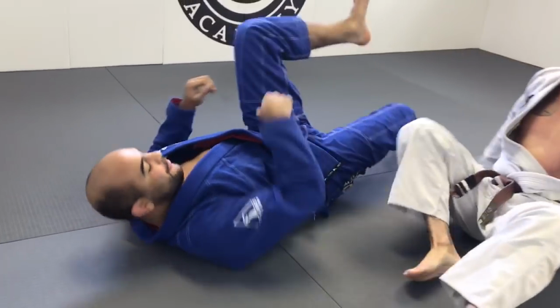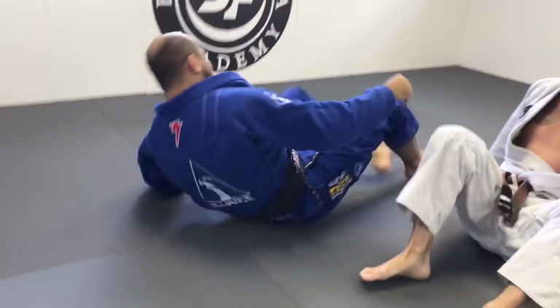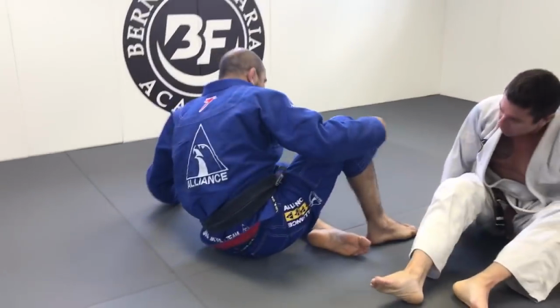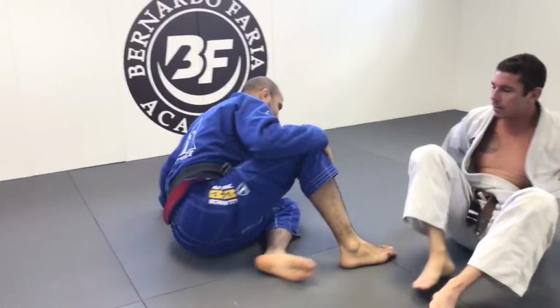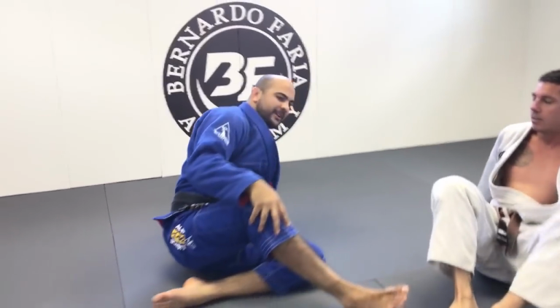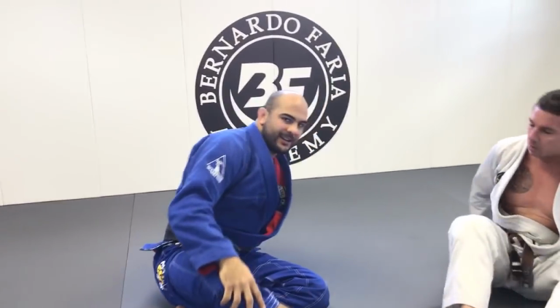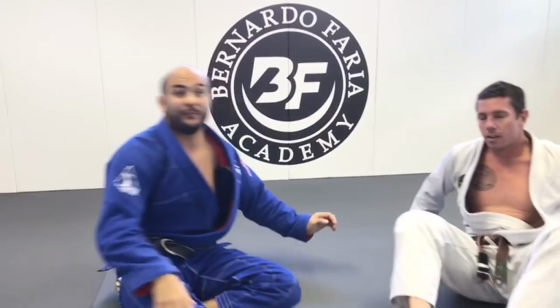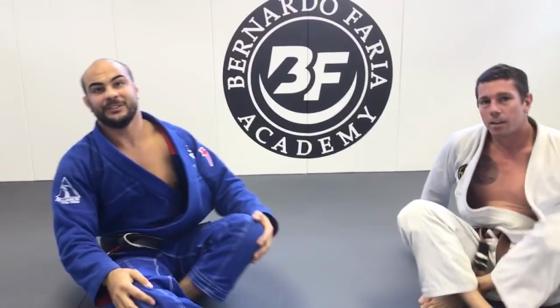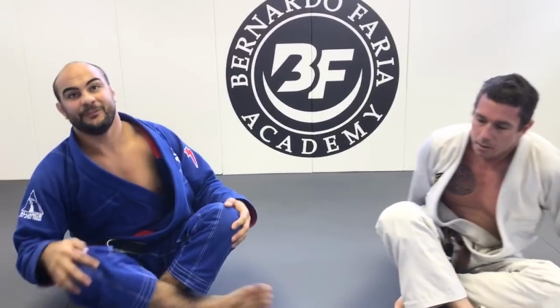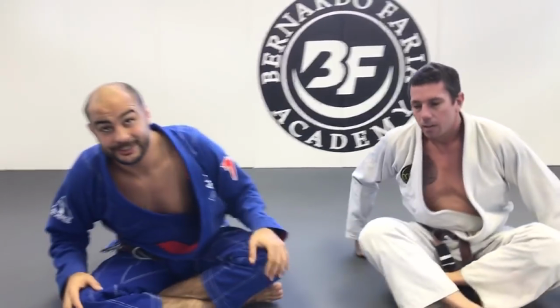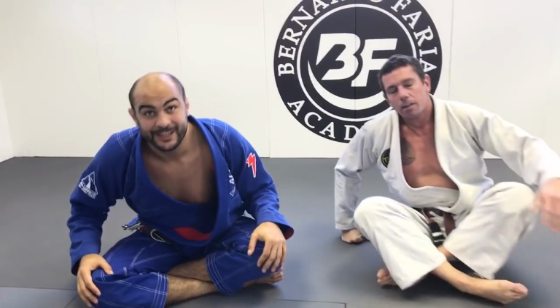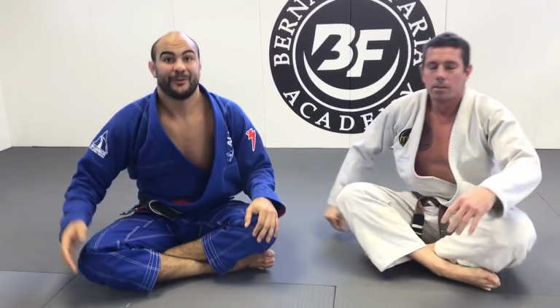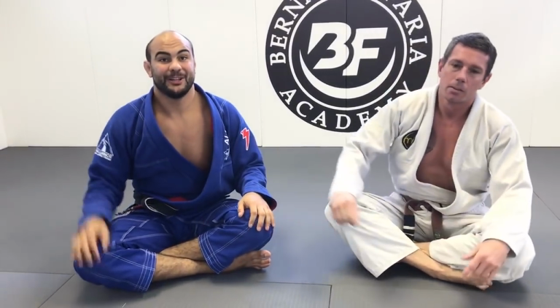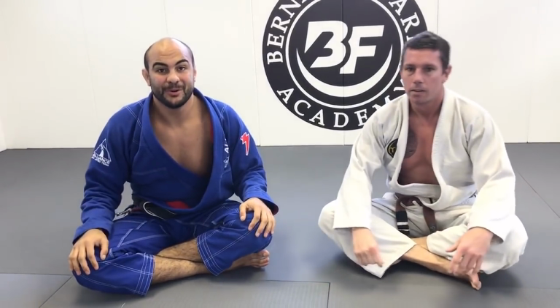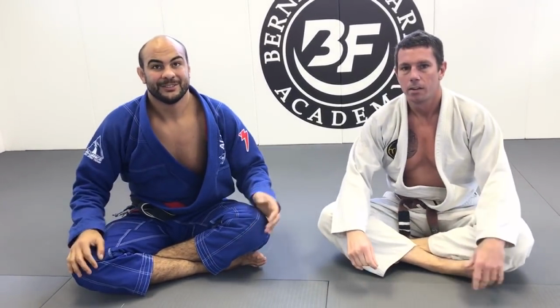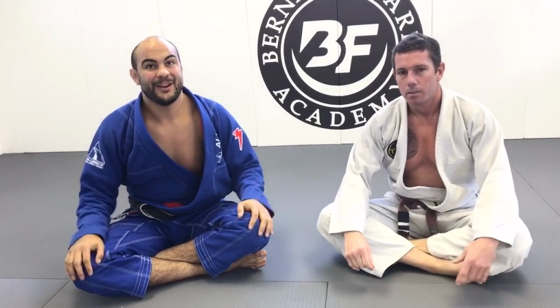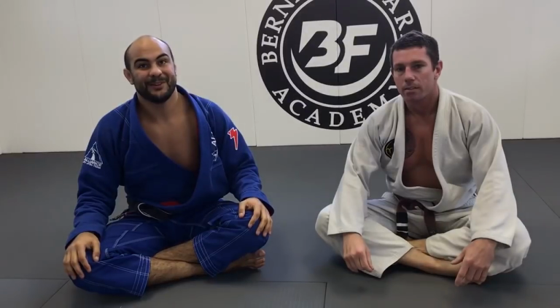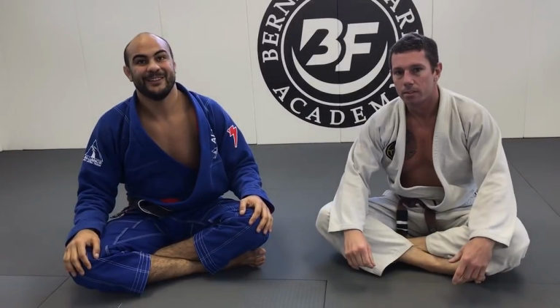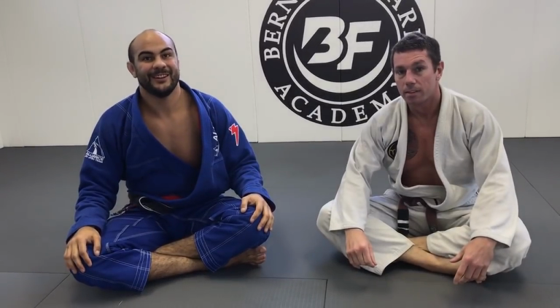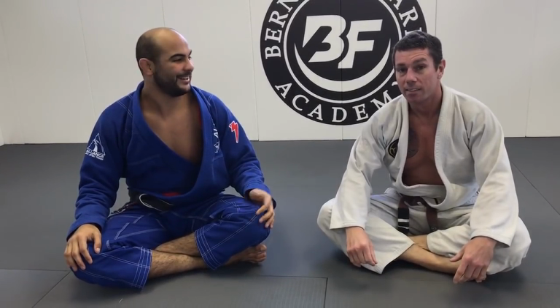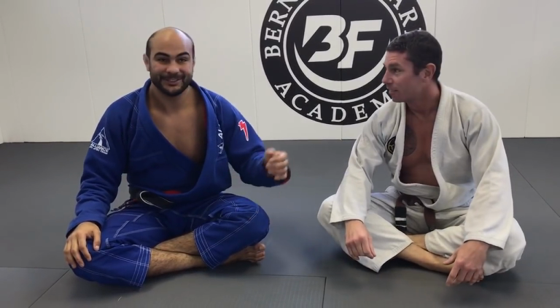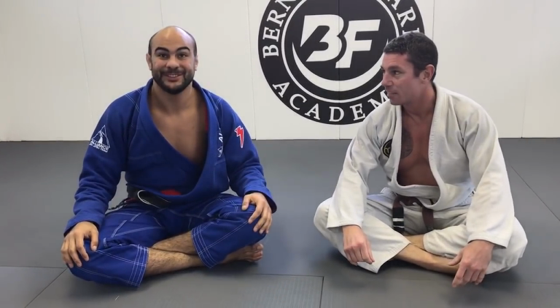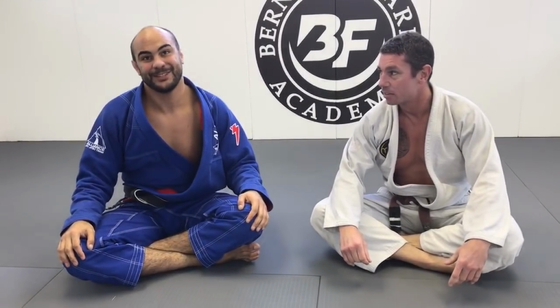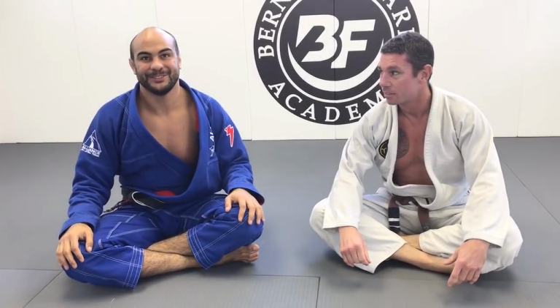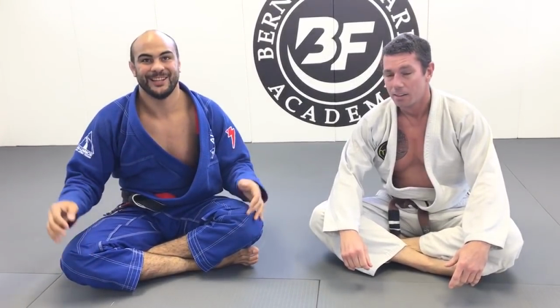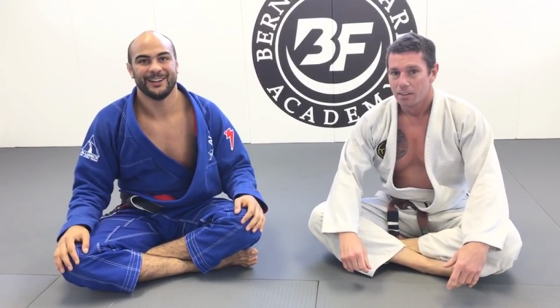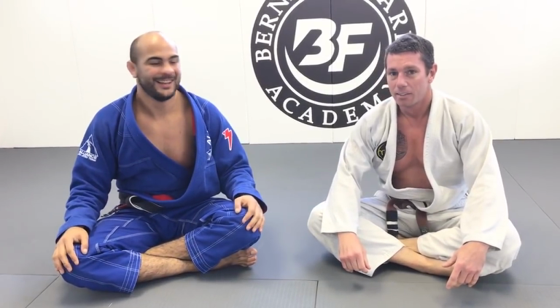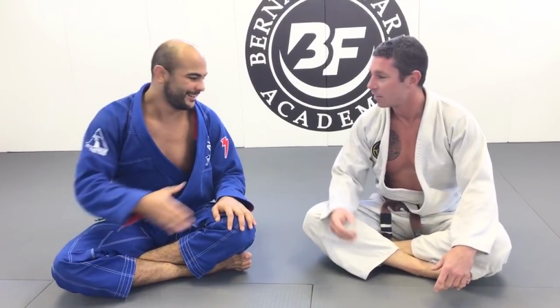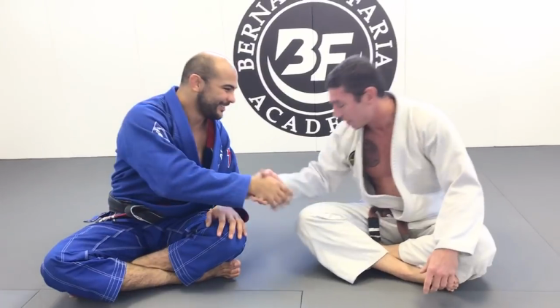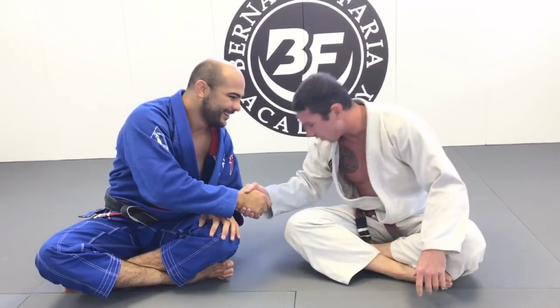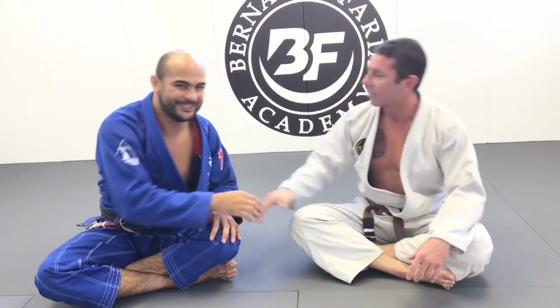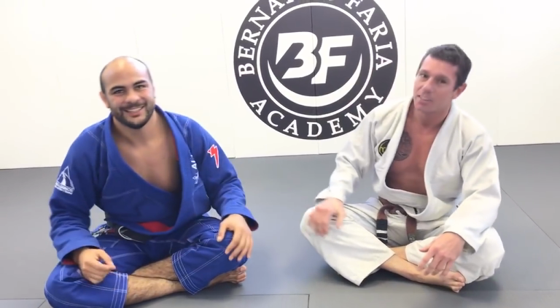Very good technique. Today we have 12 students visiting from New York City, from Marcello's school. I'm very happy to have them here. Justin showed this technique to my students and they enjoyed it a lot. Thank you, Justin. Thank you, Bernard. Awesome, thank you.